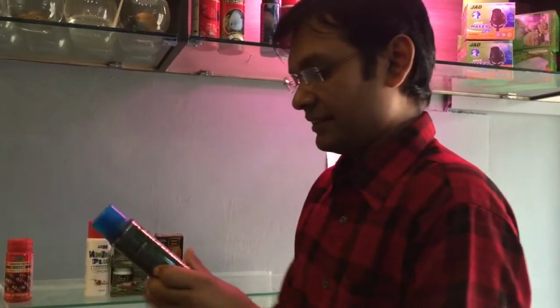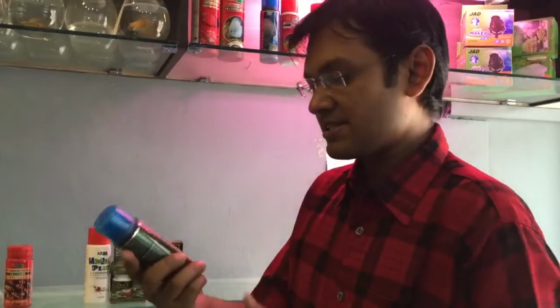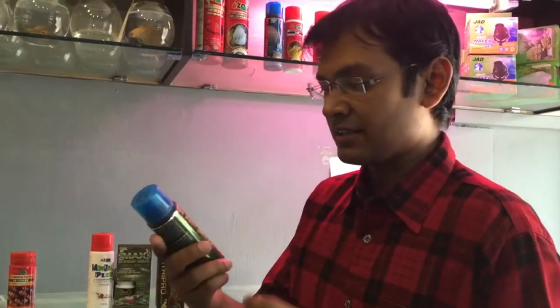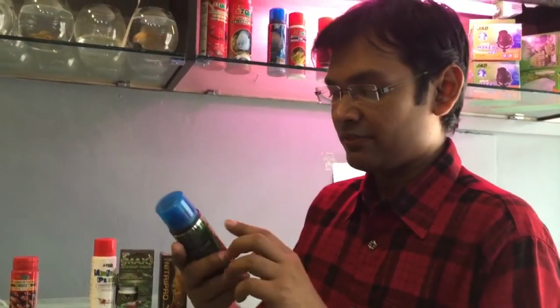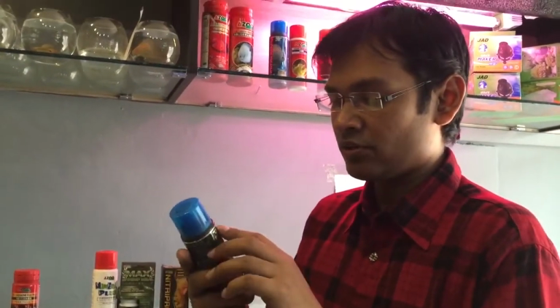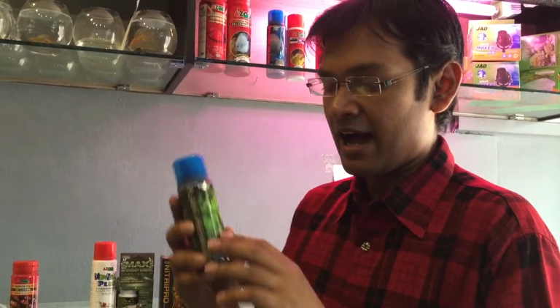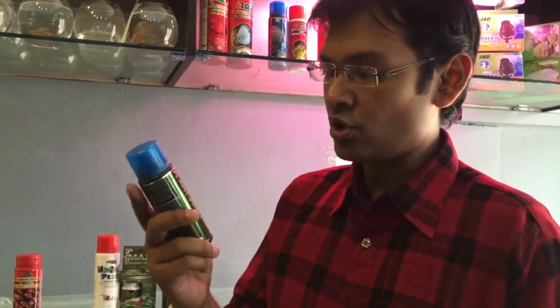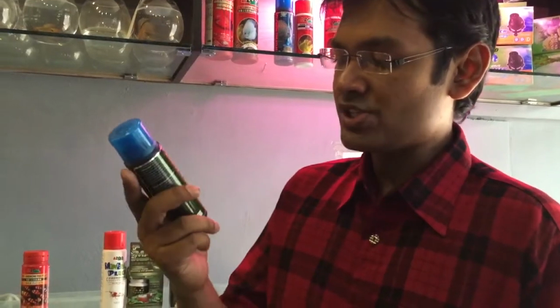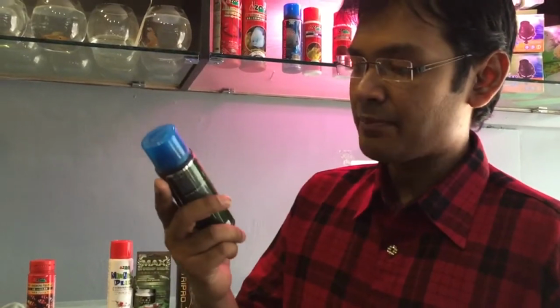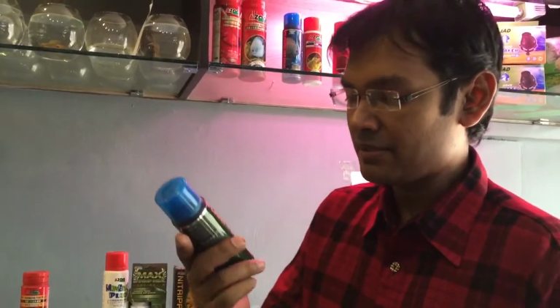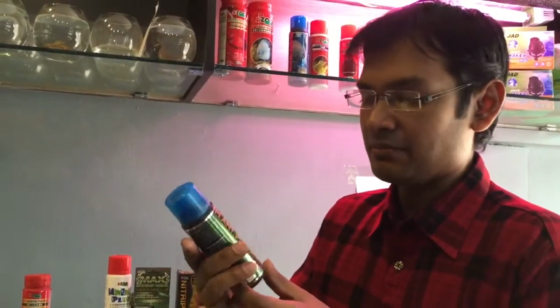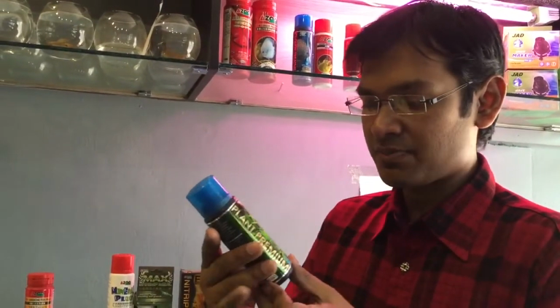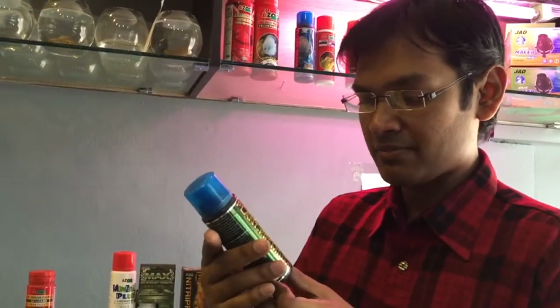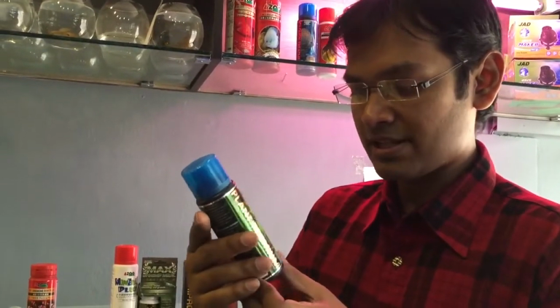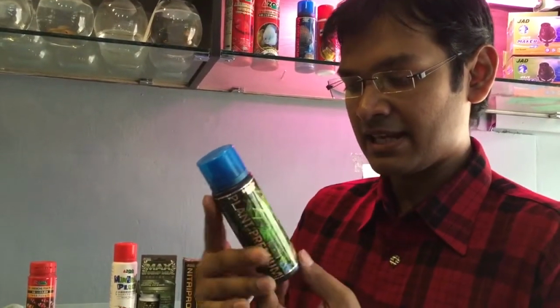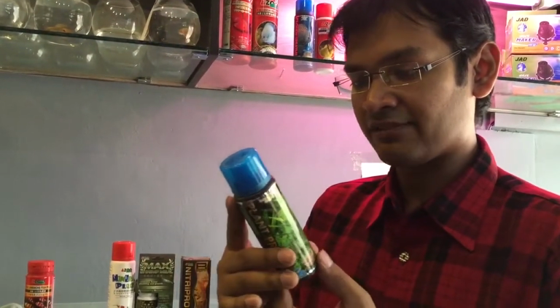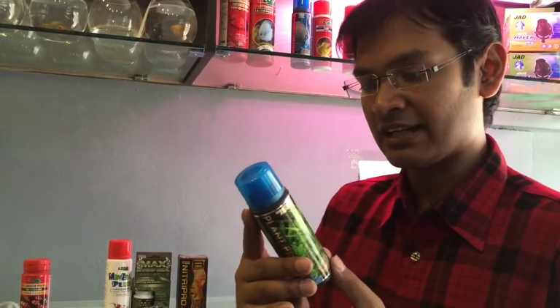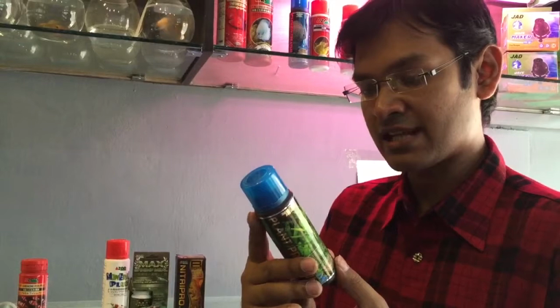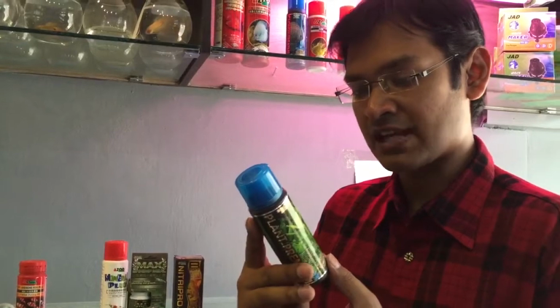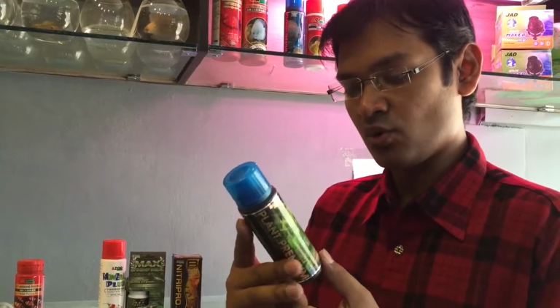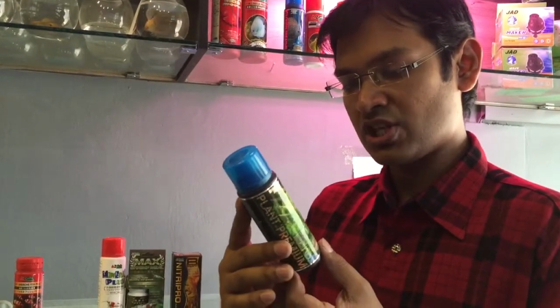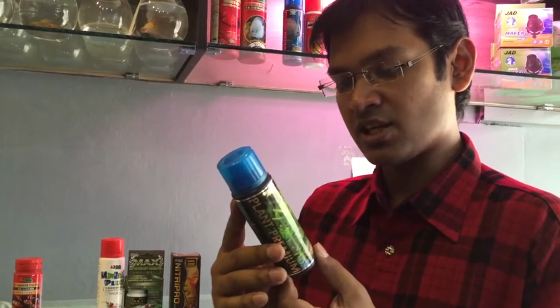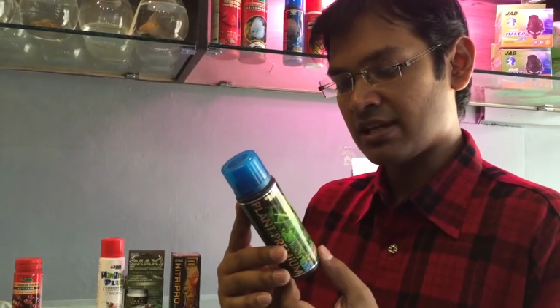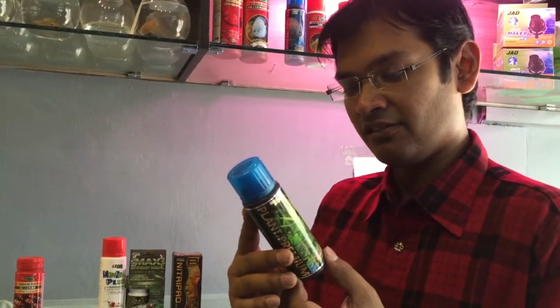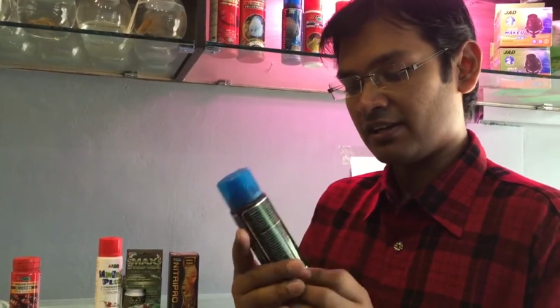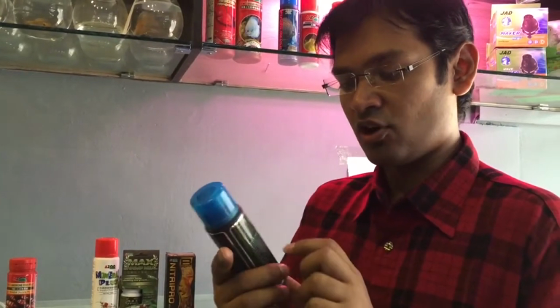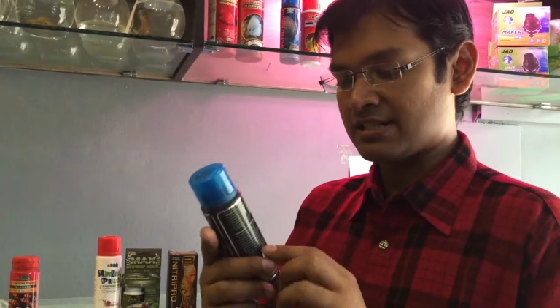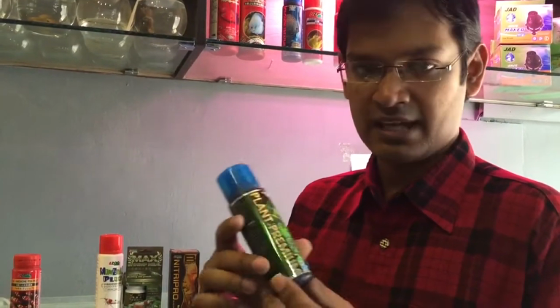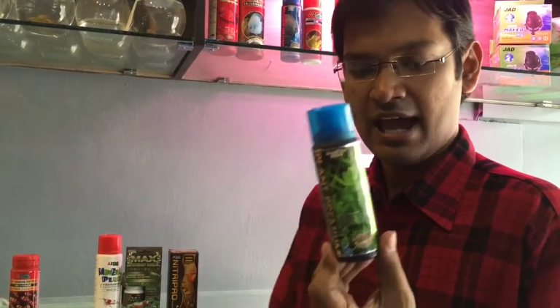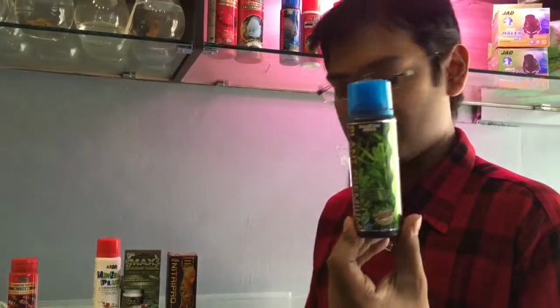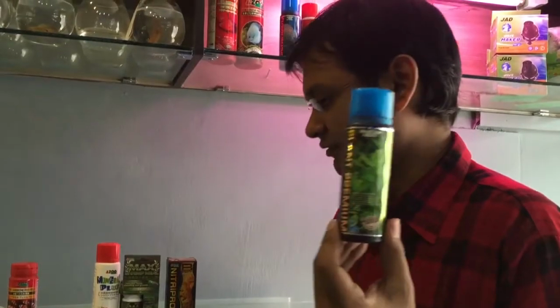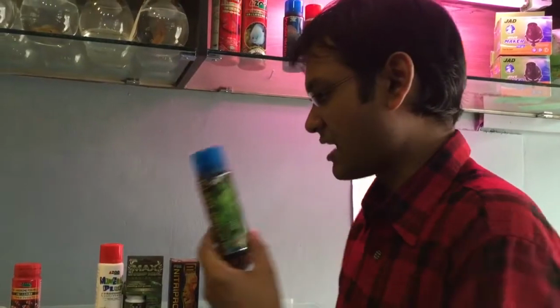This is another one from Azoo — a Plant Premium. It is basically a fertilizer-type product used for planted tanks. This is a product from Azoo.